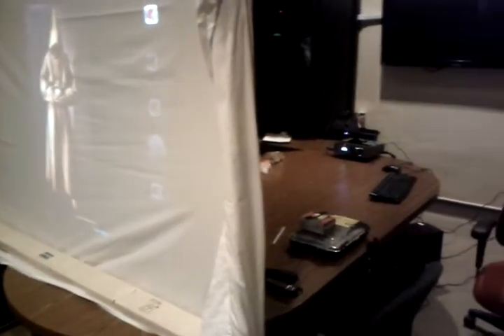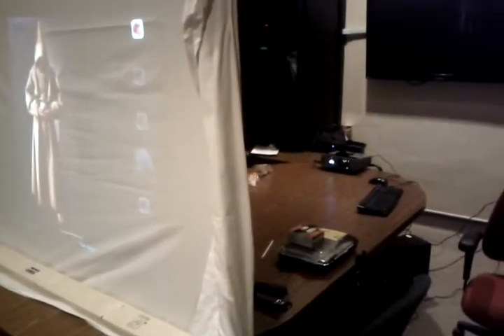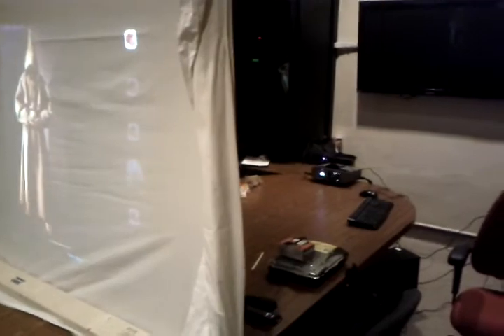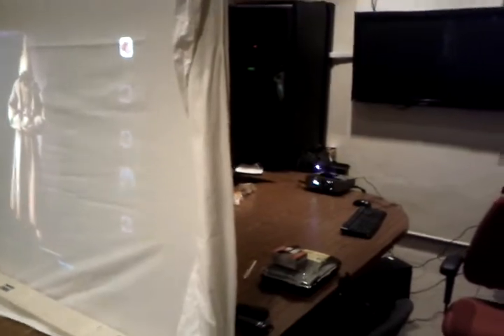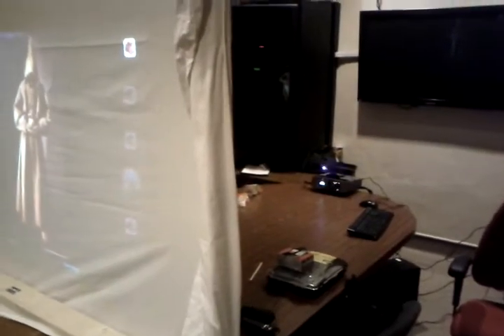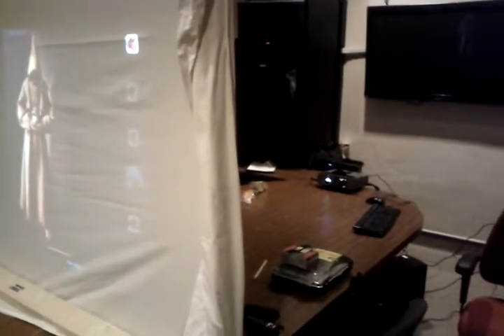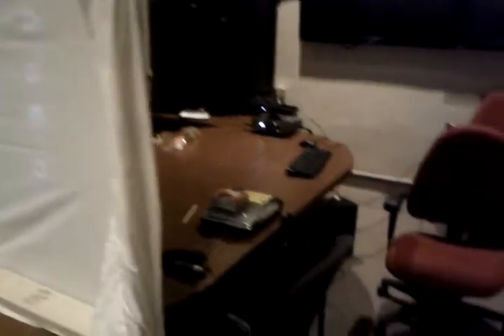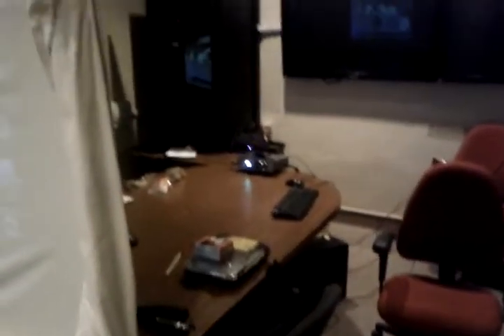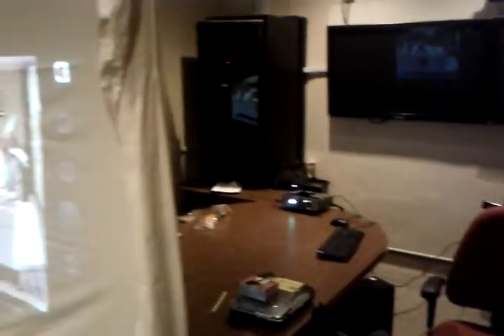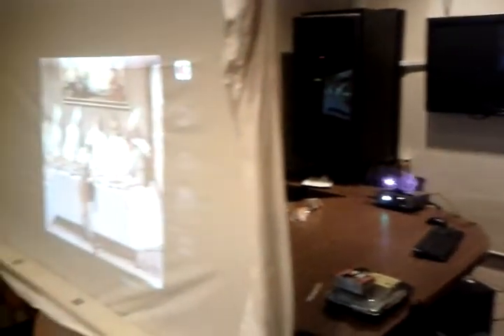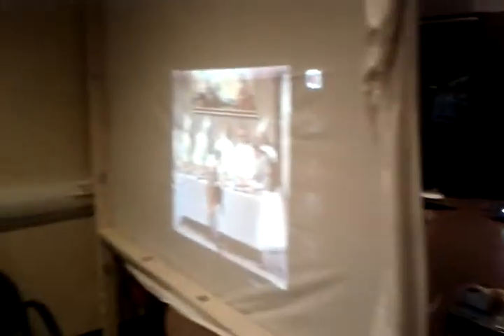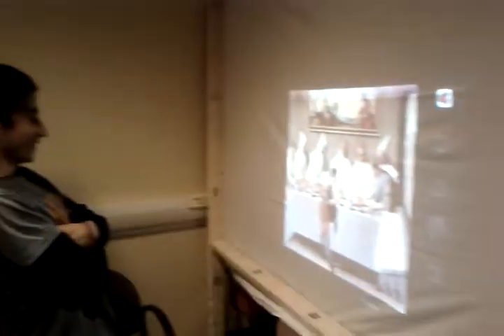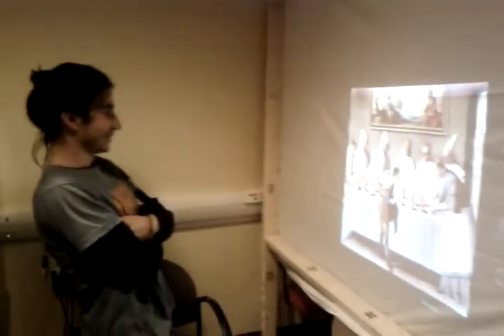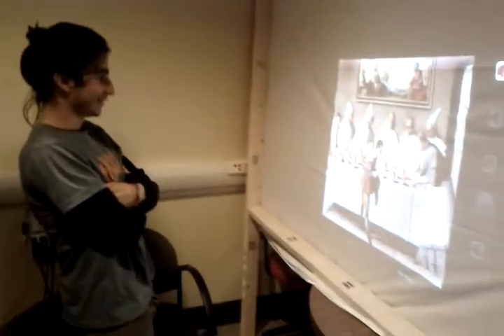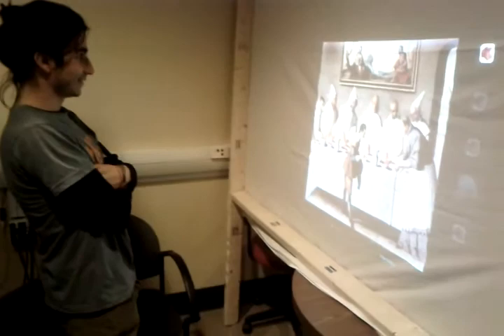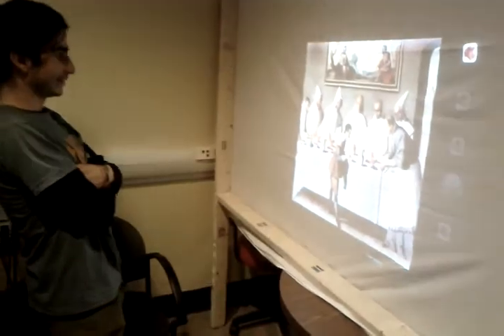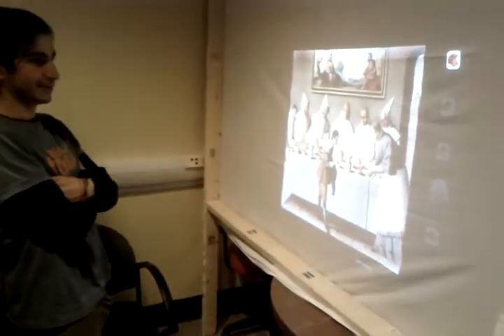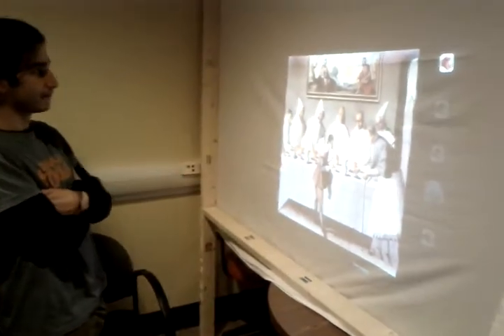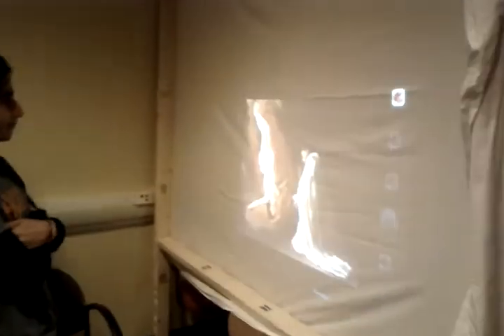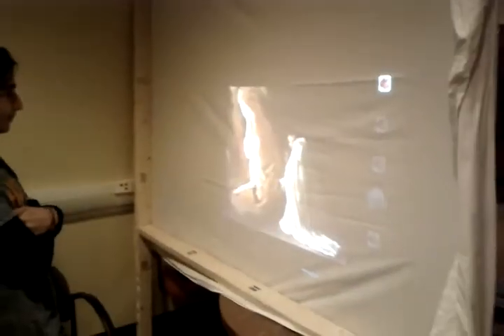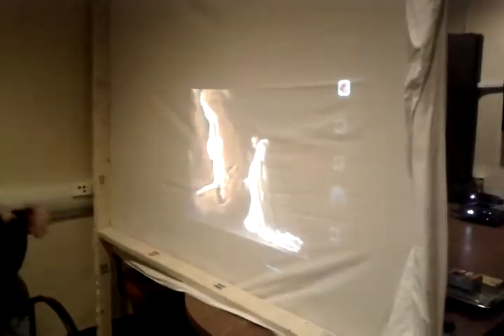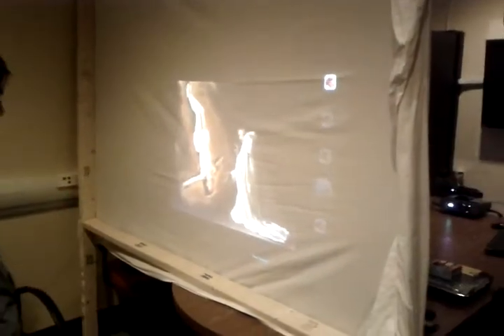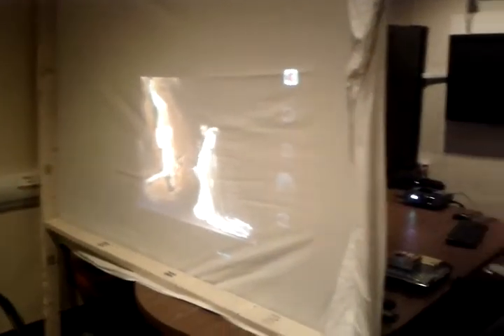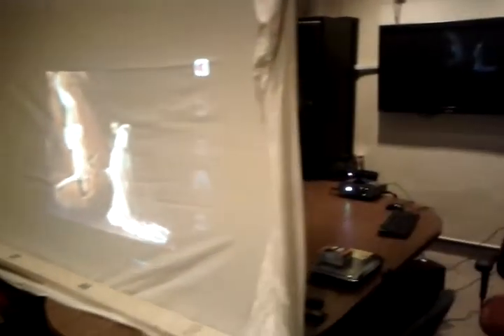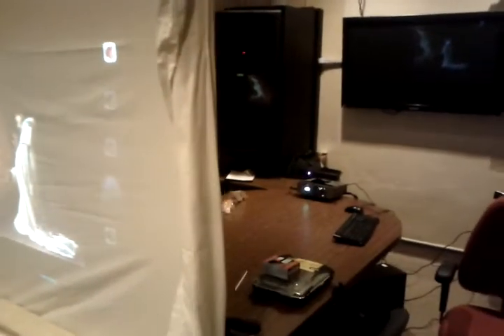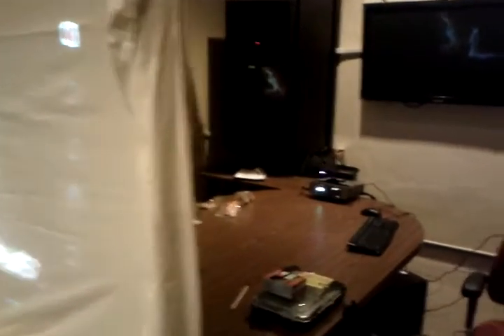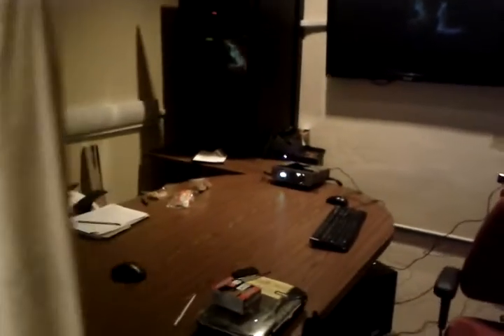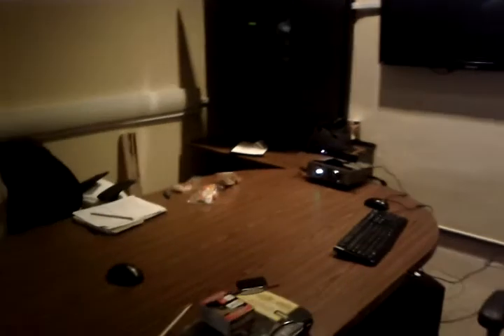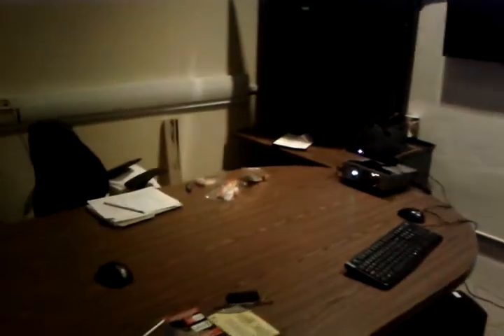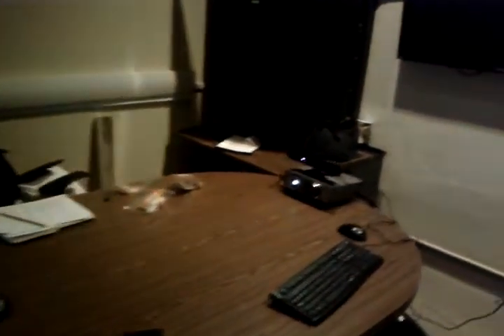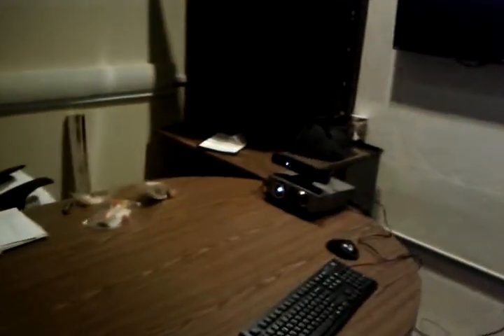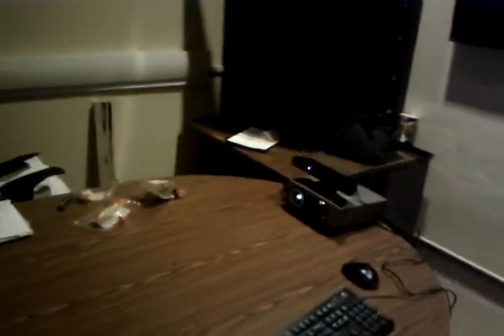This is Roberto and Javi making the first complete demo of GameX. This is the background of the project.